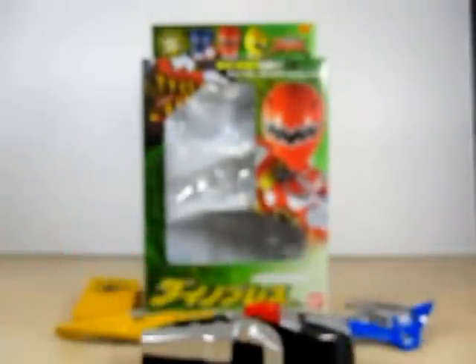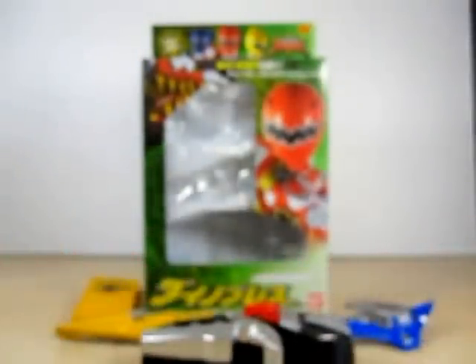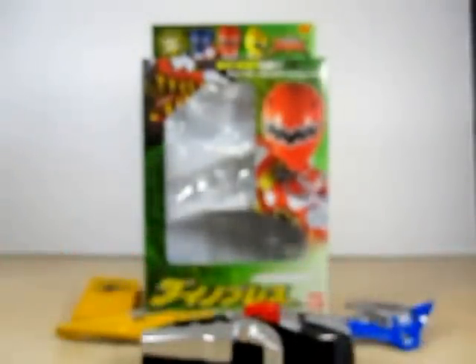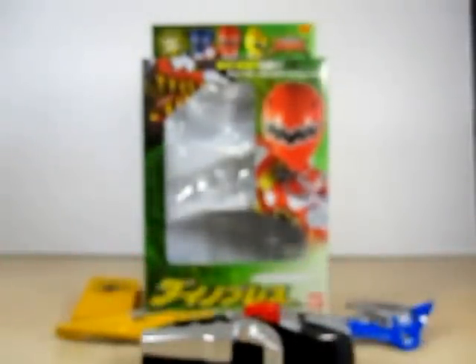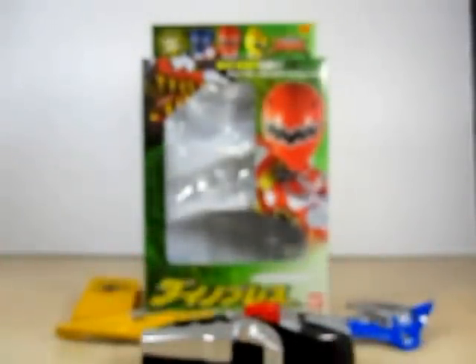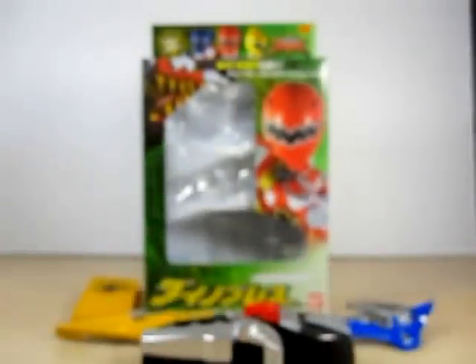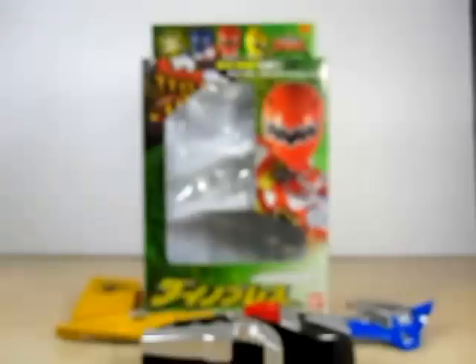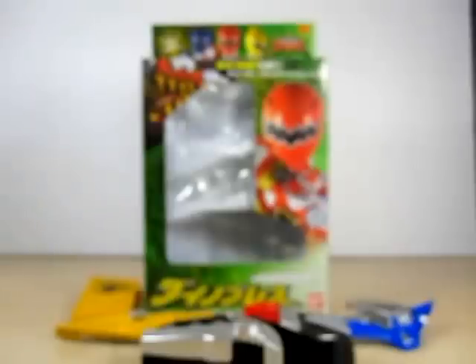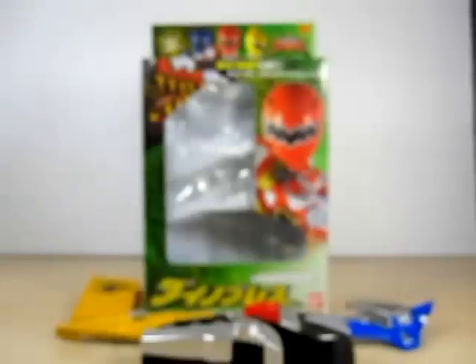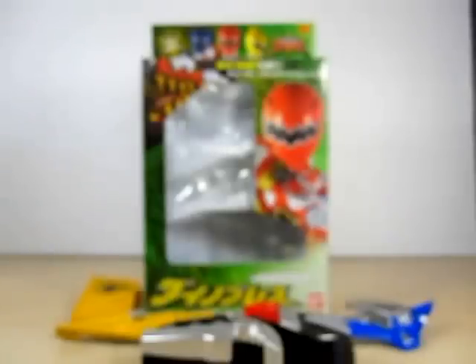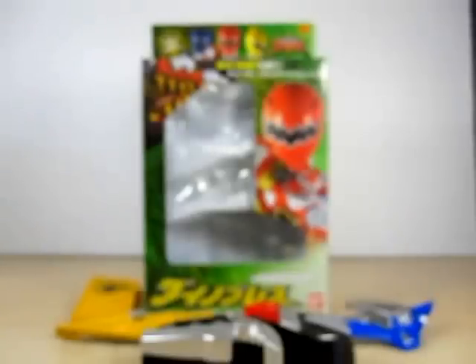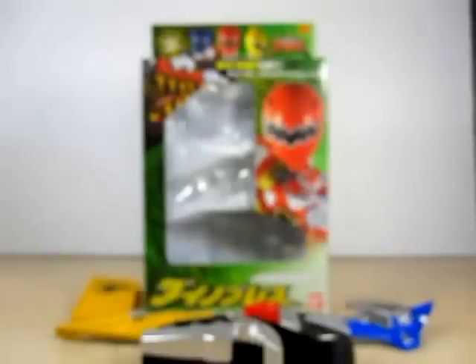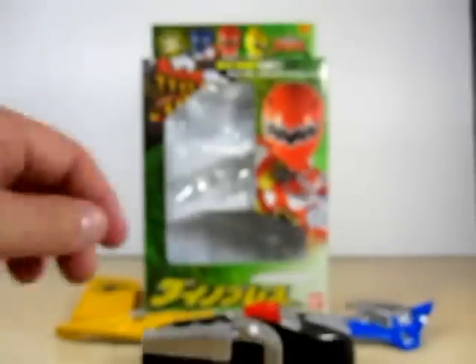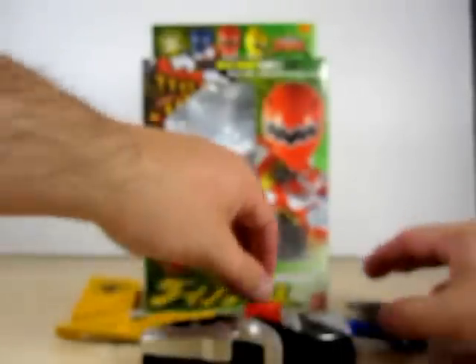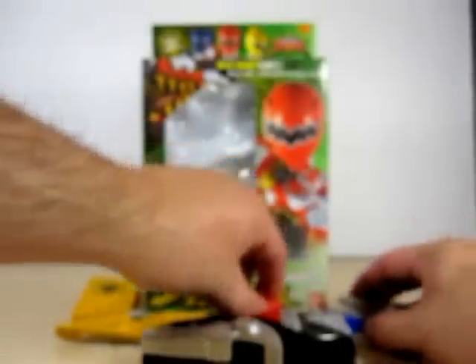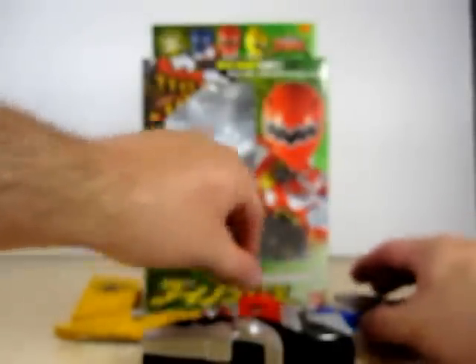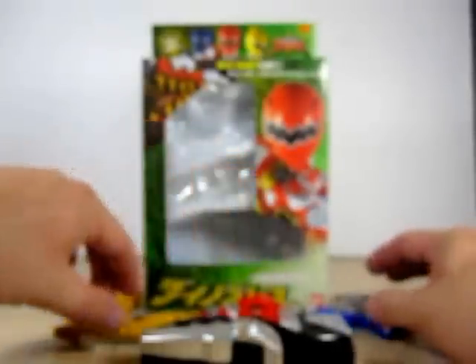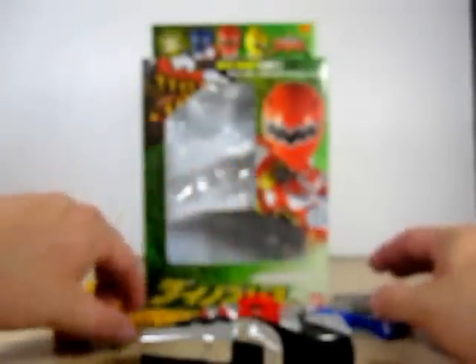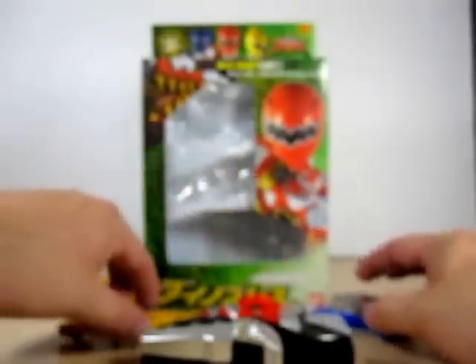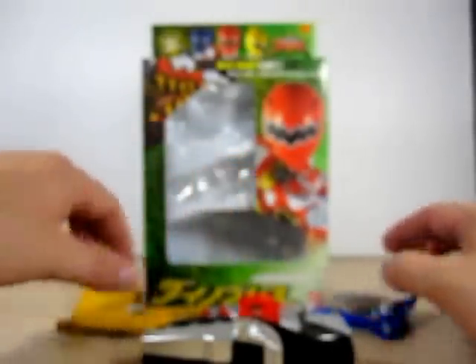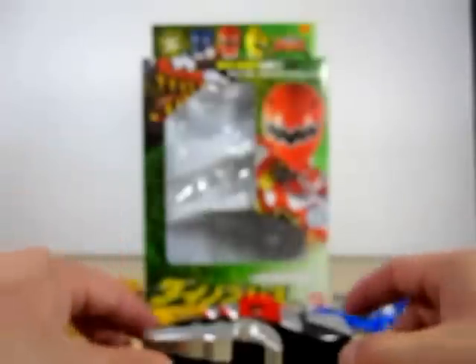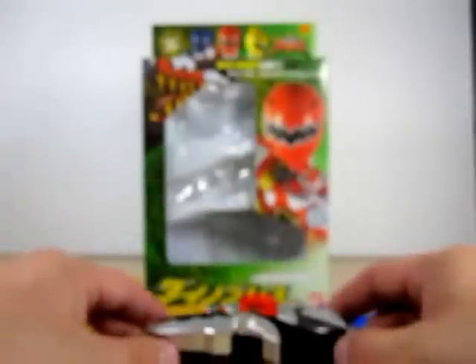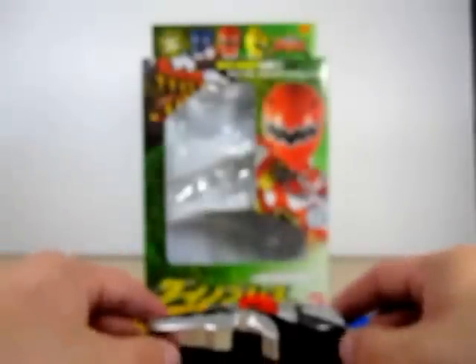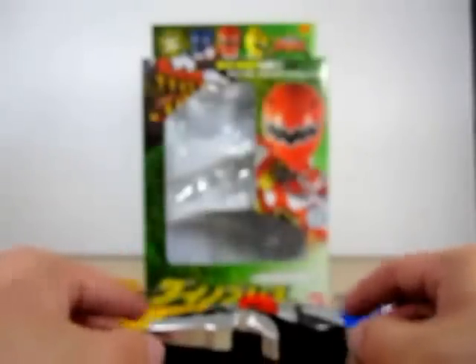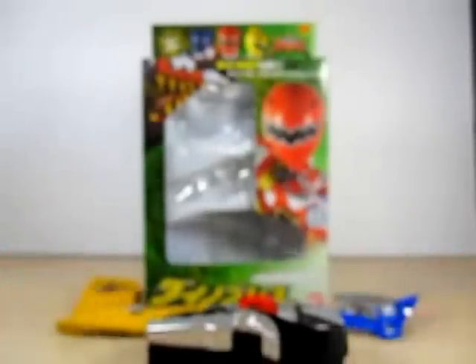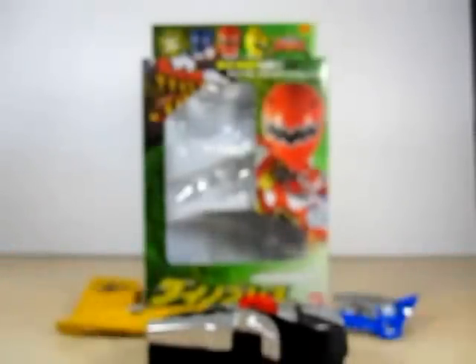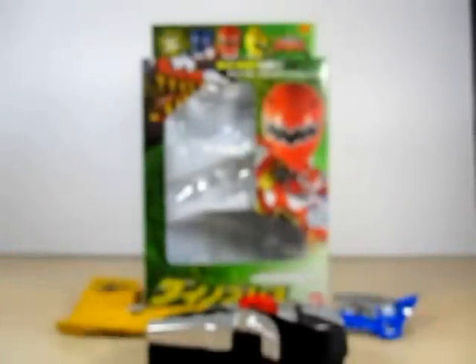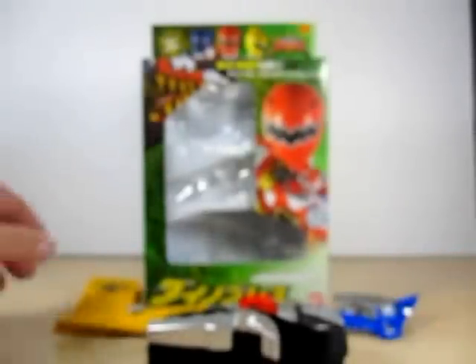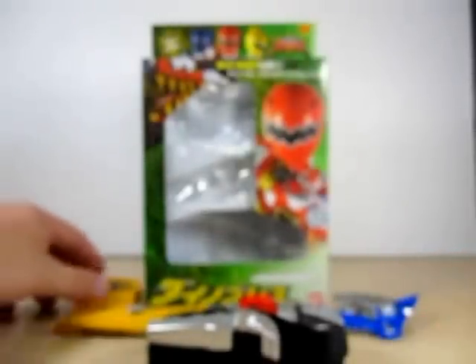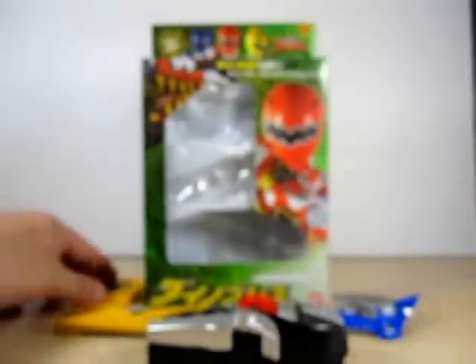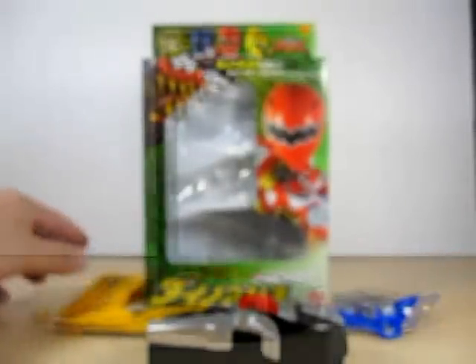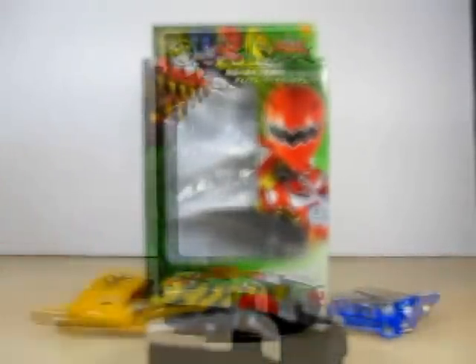Well, that's pretty much it on this changer. And if you are an AvaRanger fan, I recommend this changer. So let's get to the conclusion of this review.